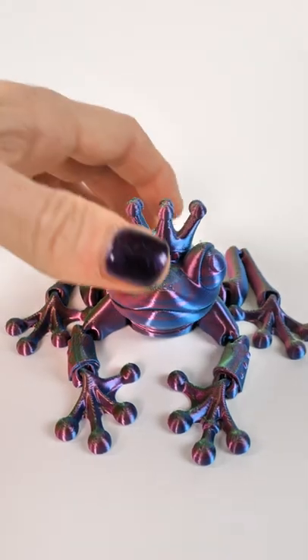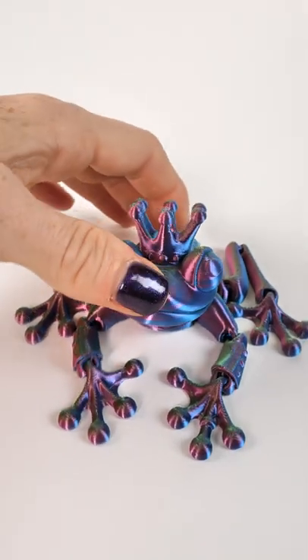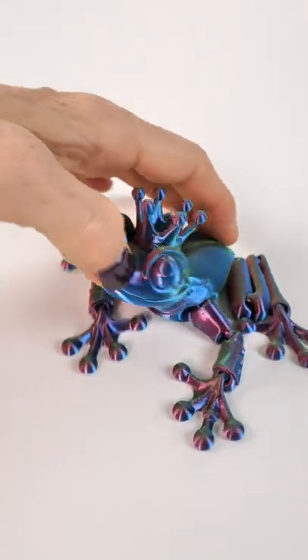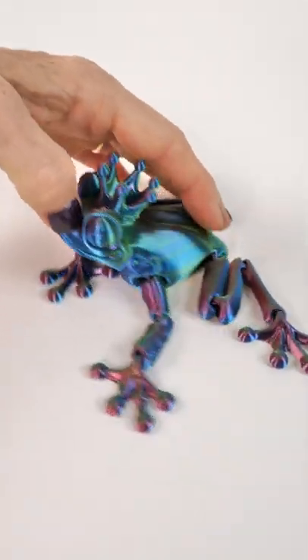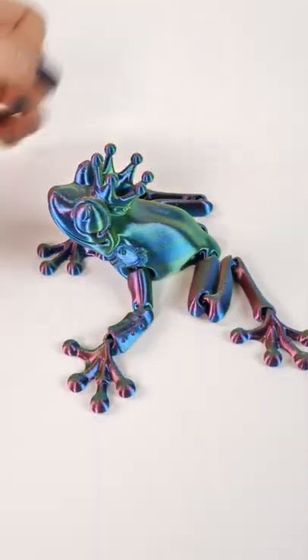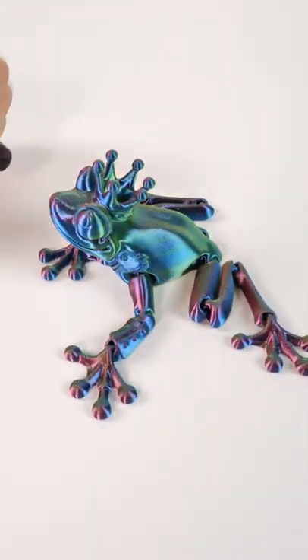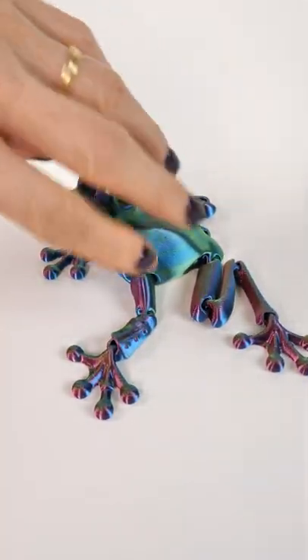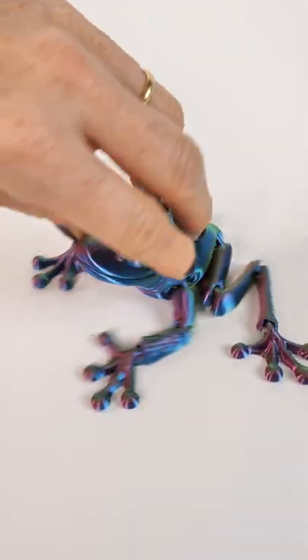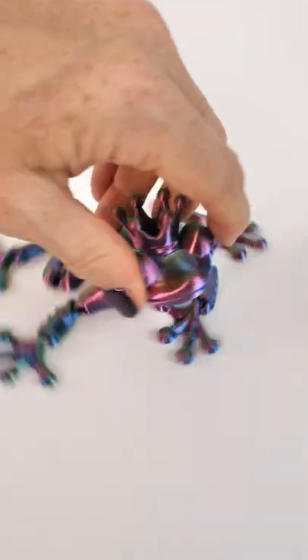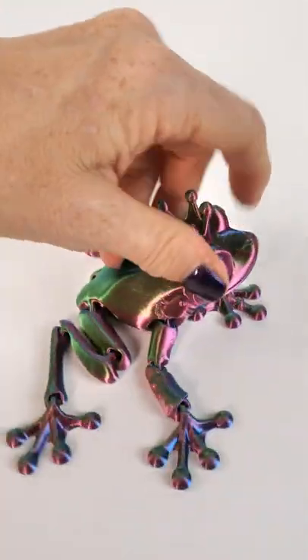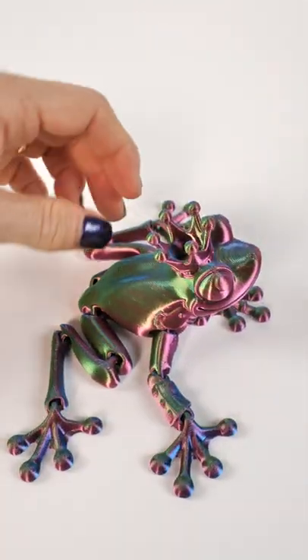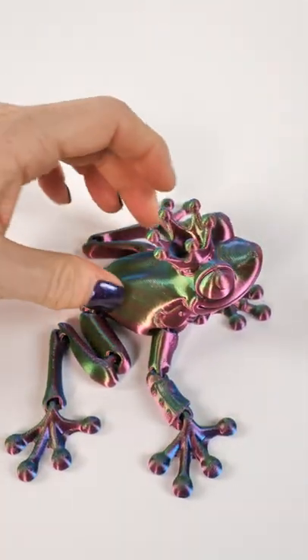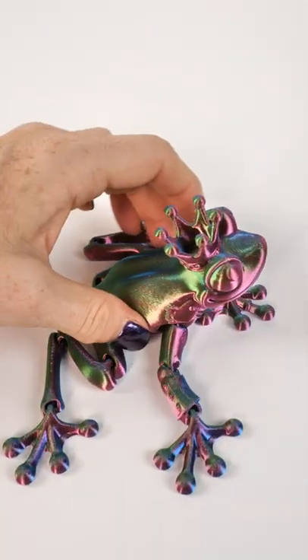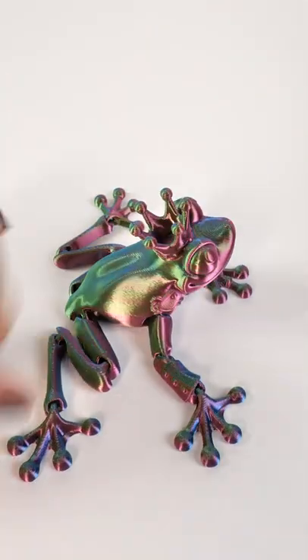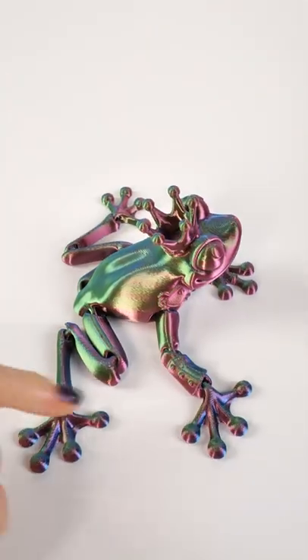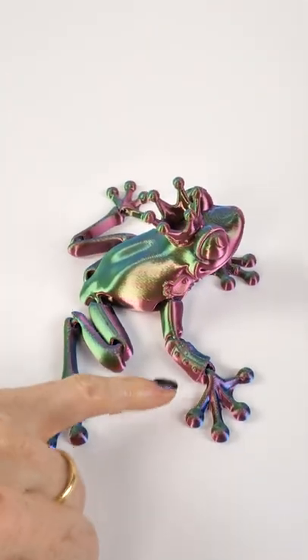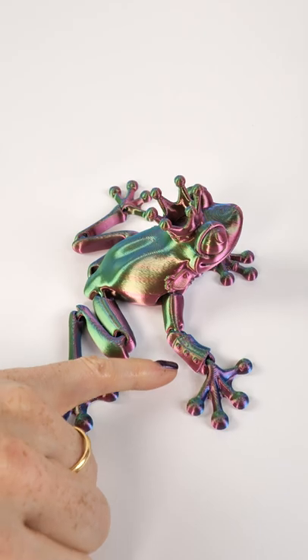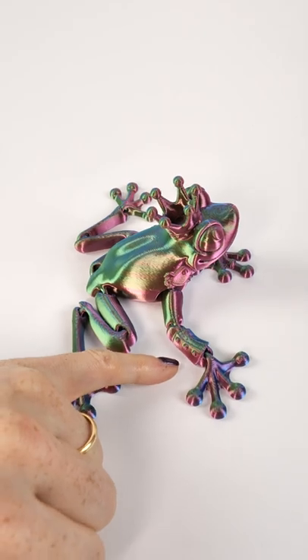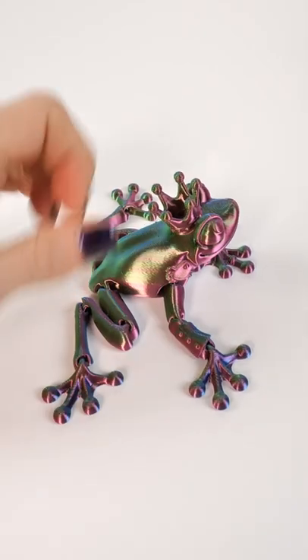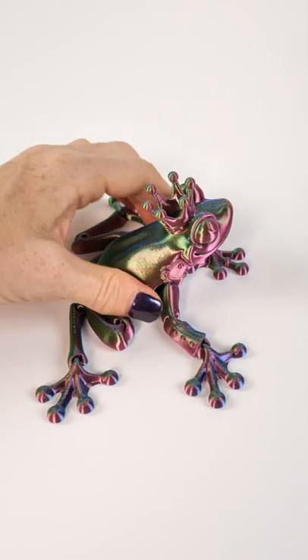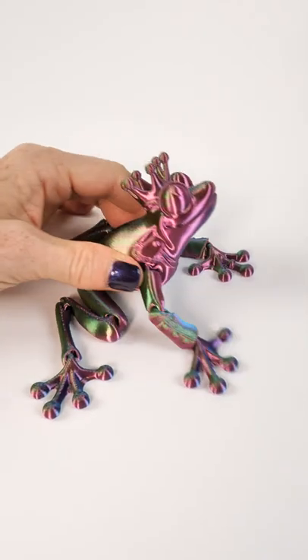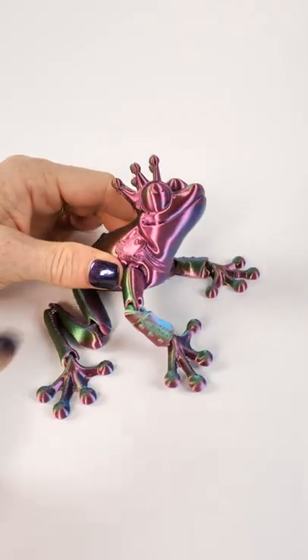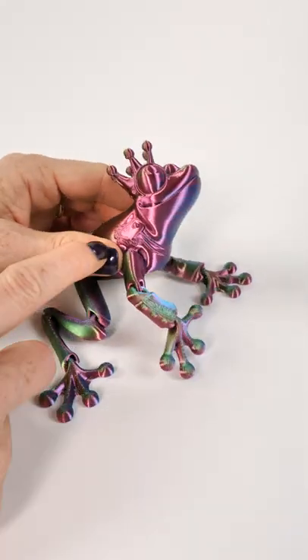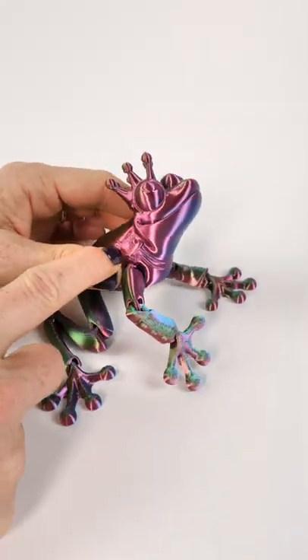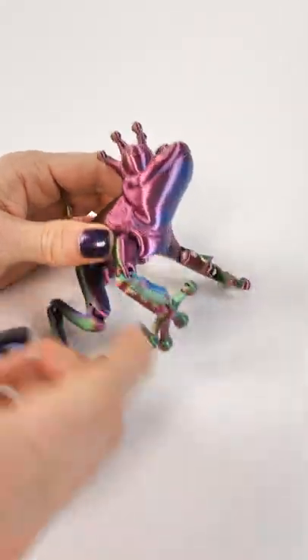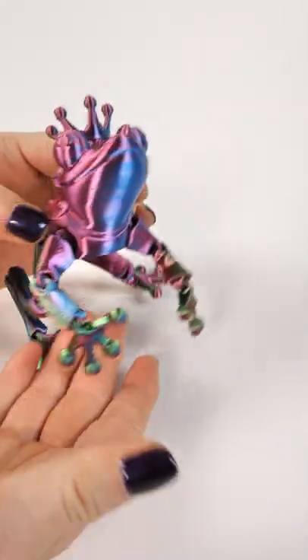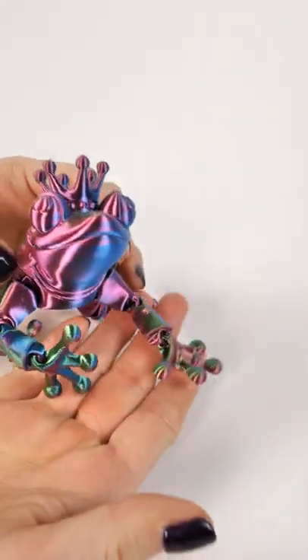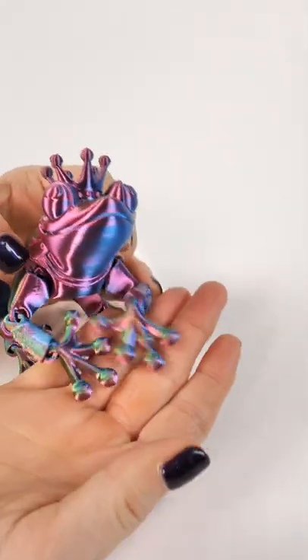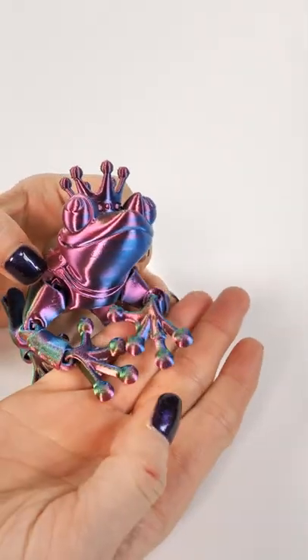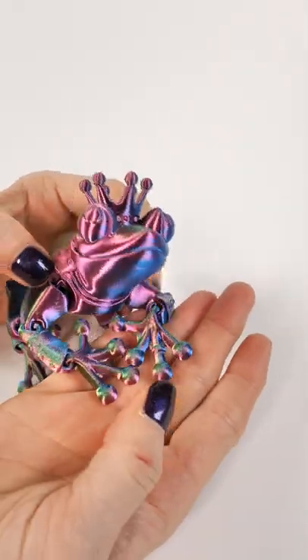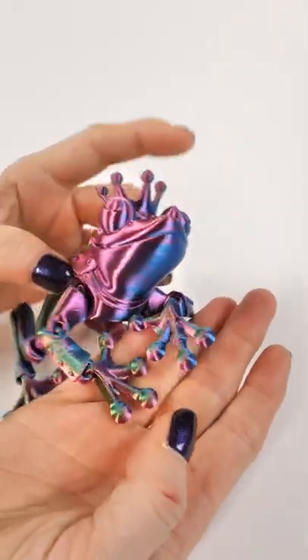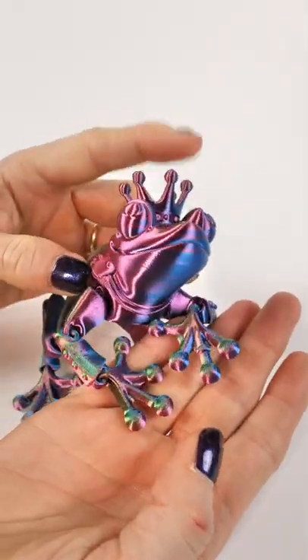This is the Frog Prince by FlexiFactory, and you can see all three colors and how he's dressed up in his formal regalia because he's gotten married. Where's the princess?